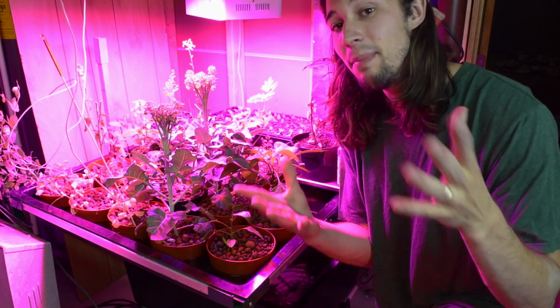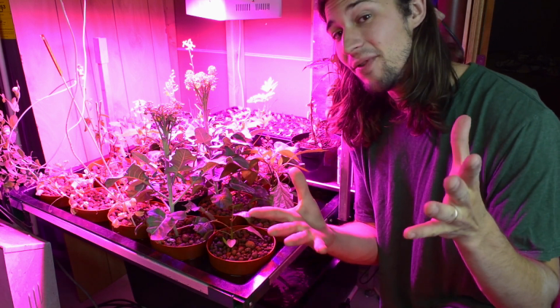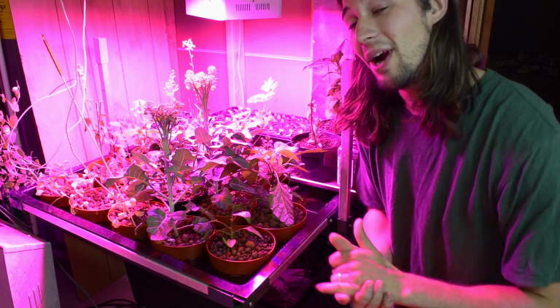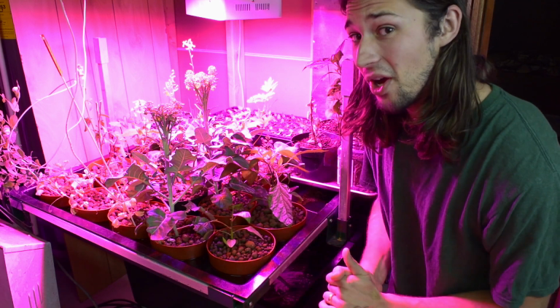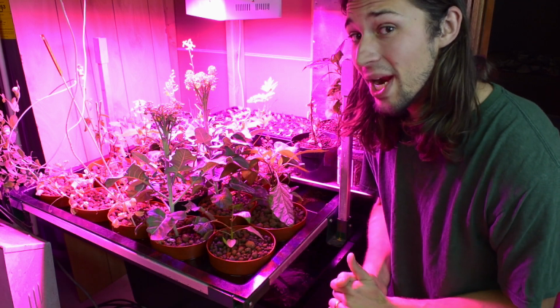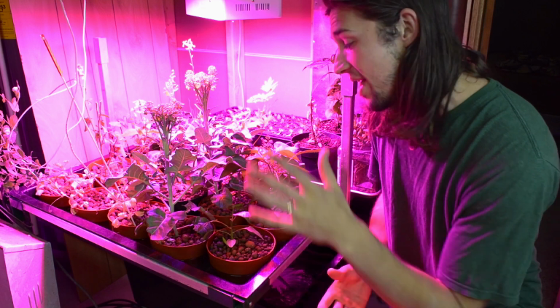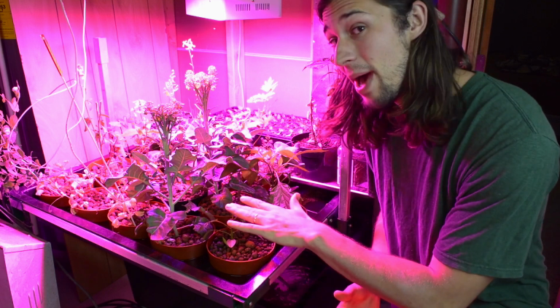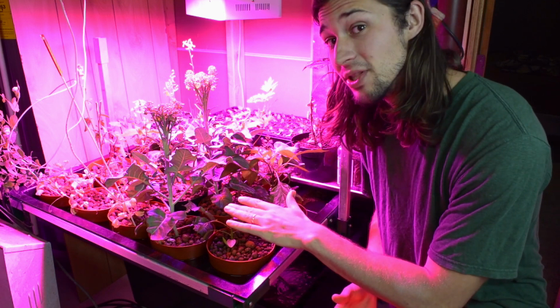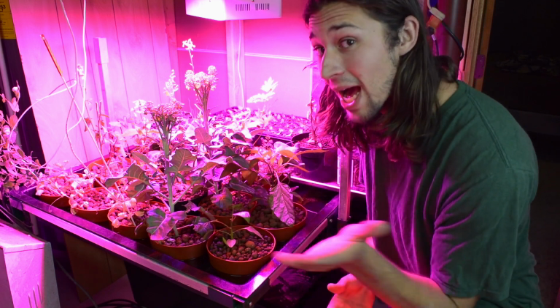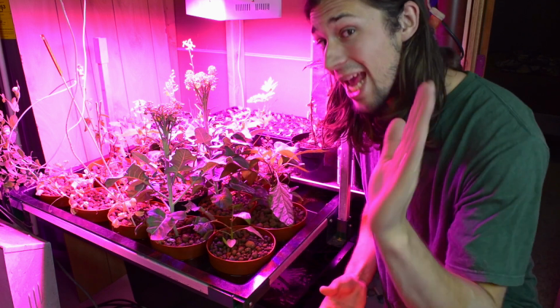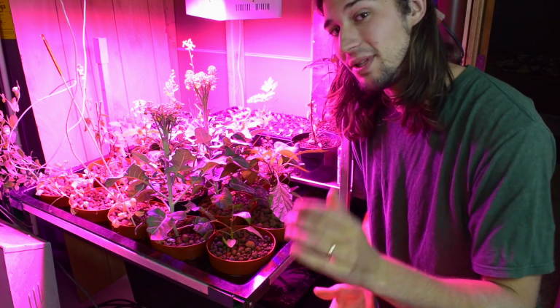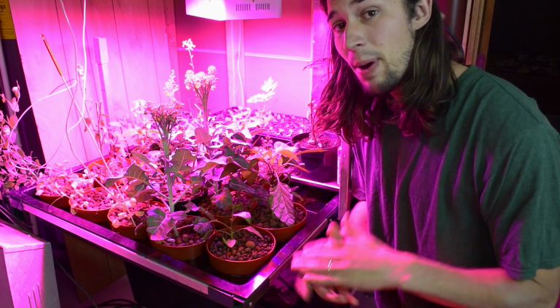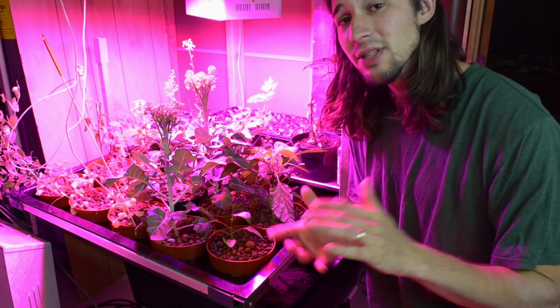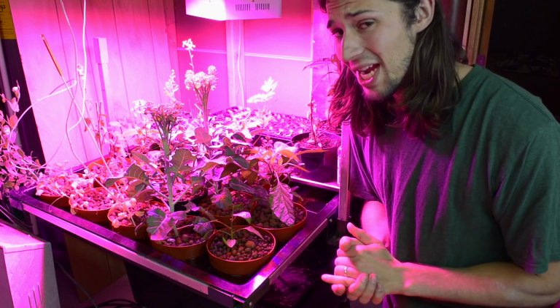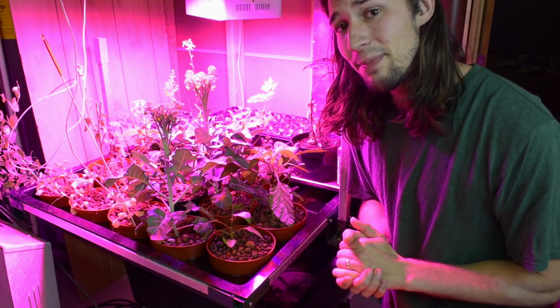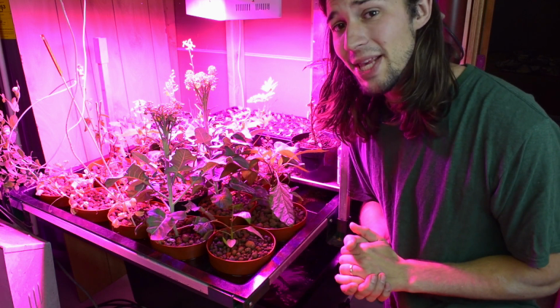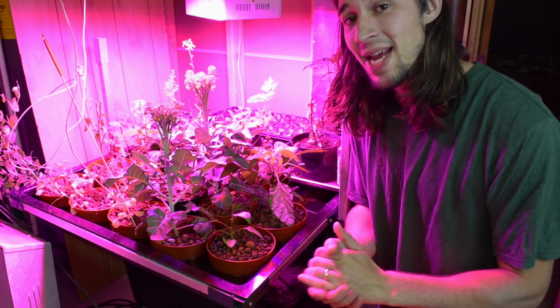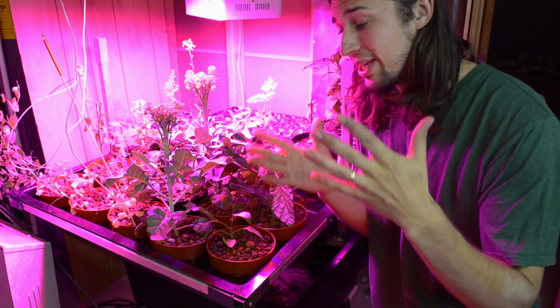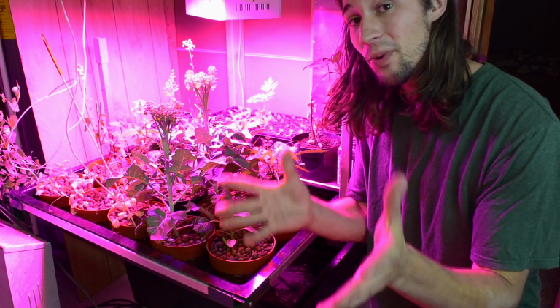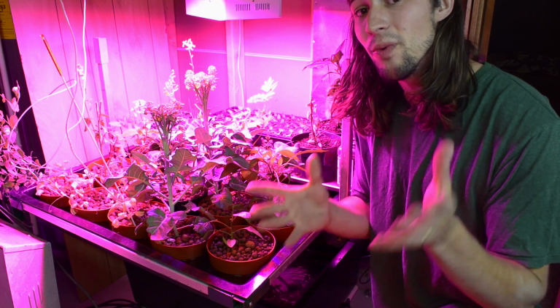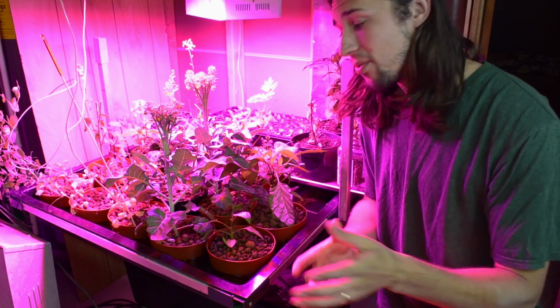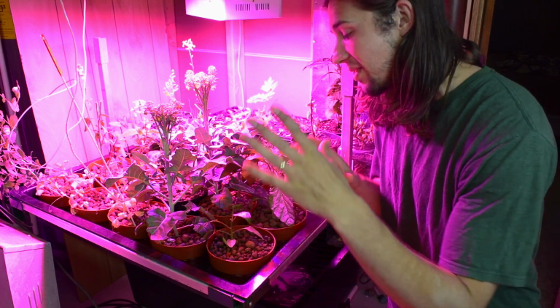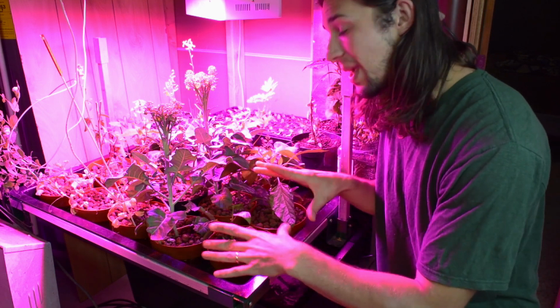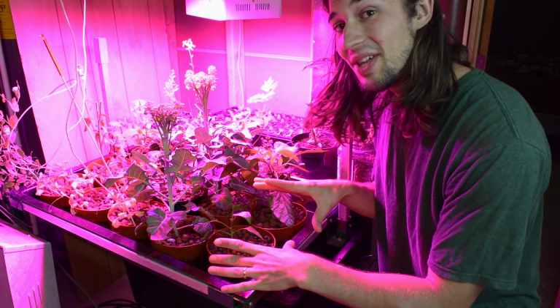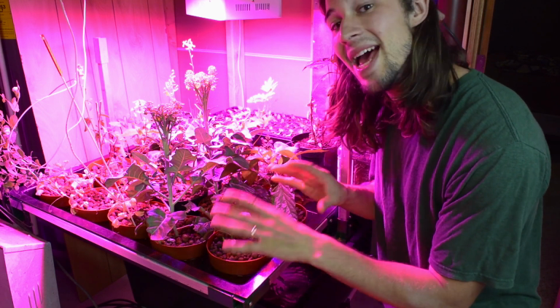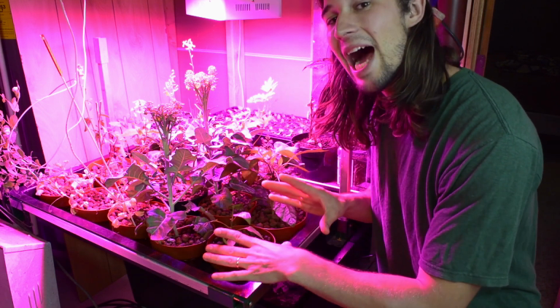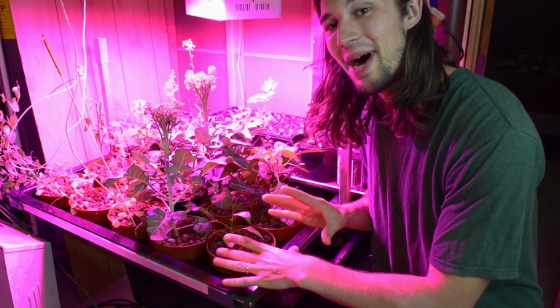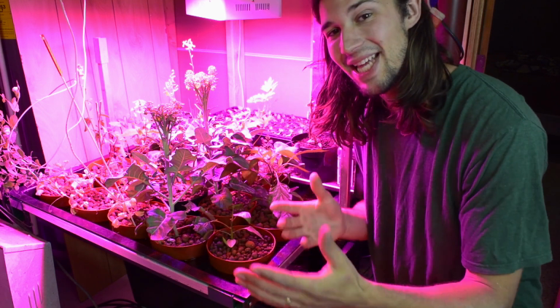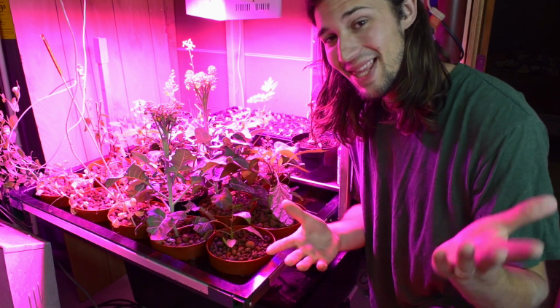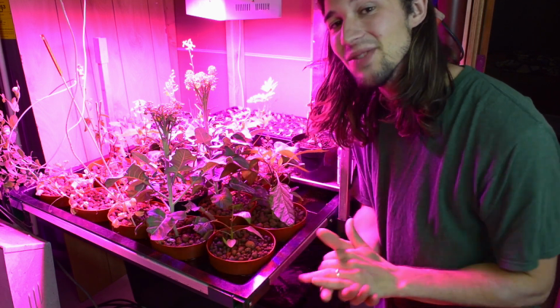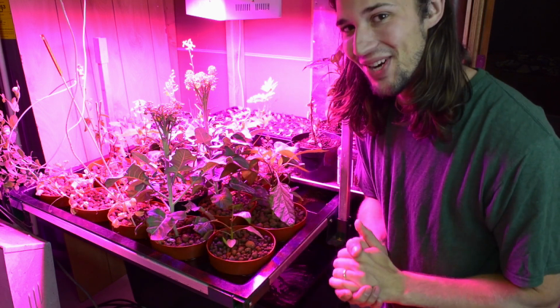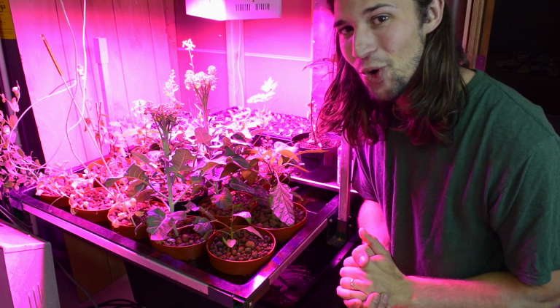Many of you are actually unaware that peppers are not annuals. Peppers are actually perennials and can grow year-round, especially in an aquaponic center like this when you're indoors.